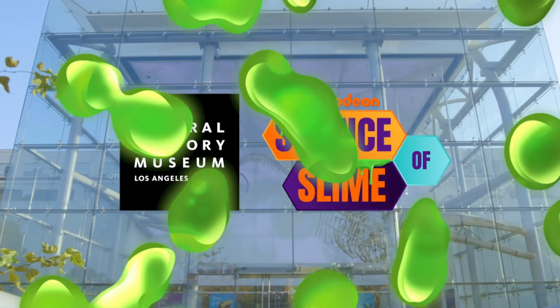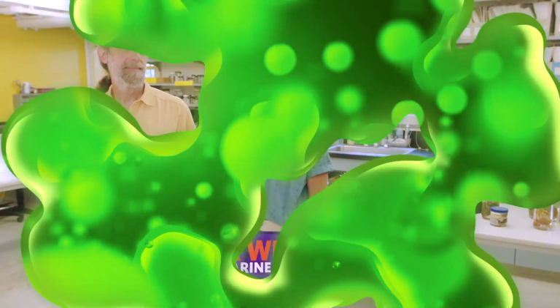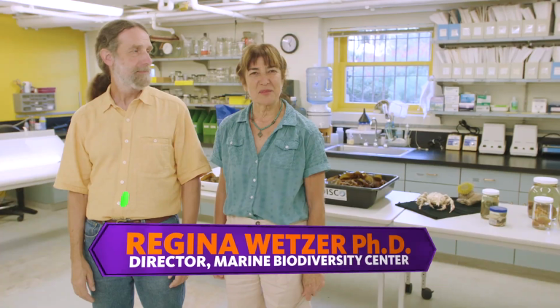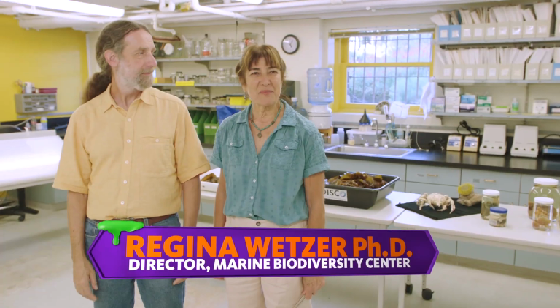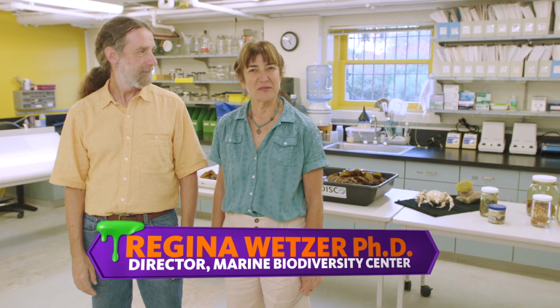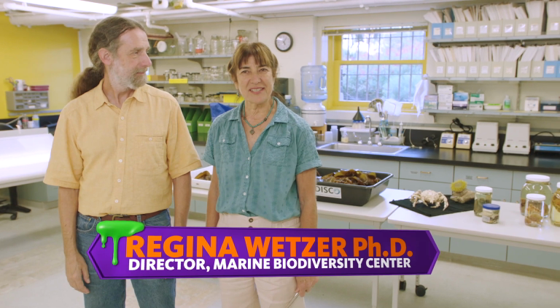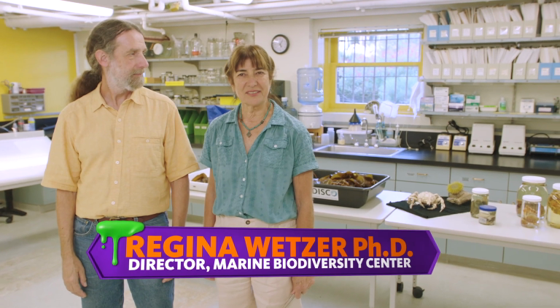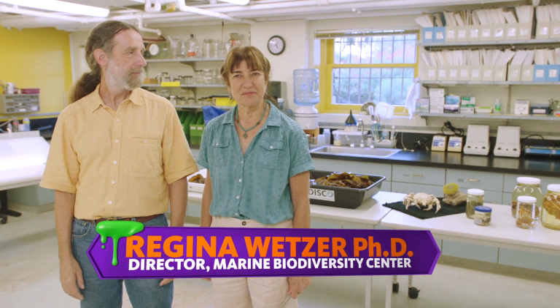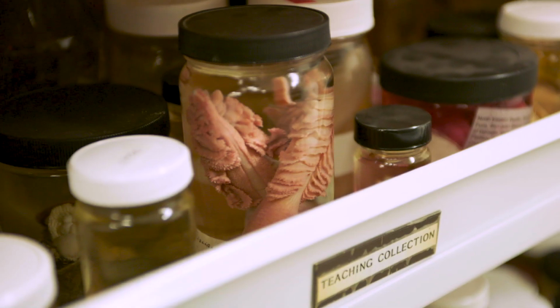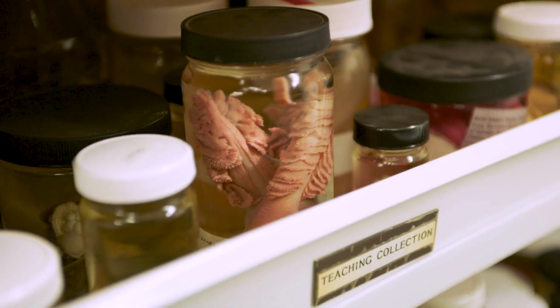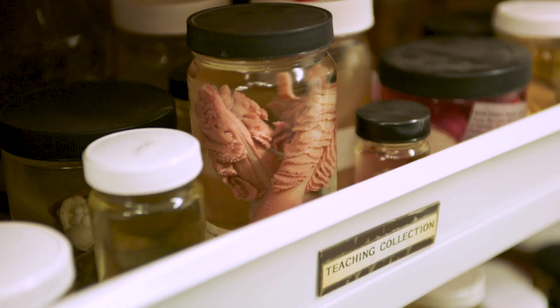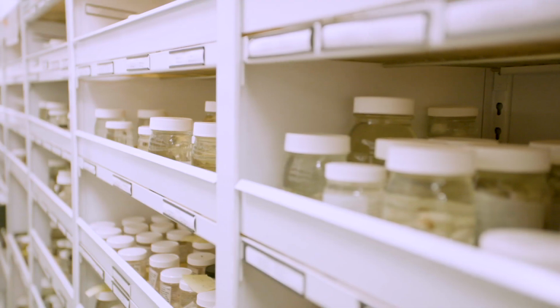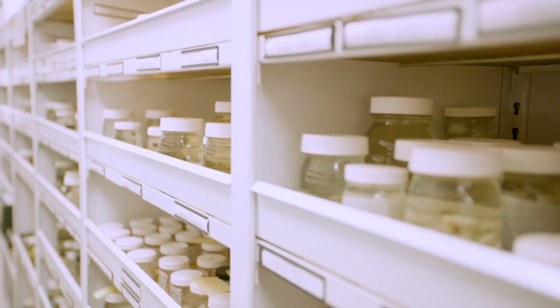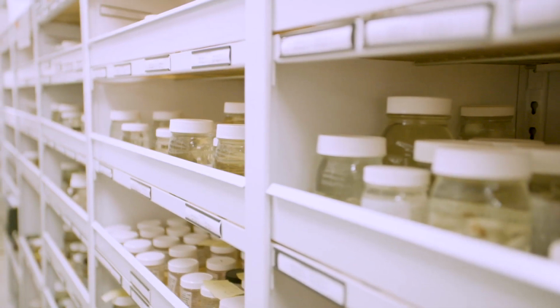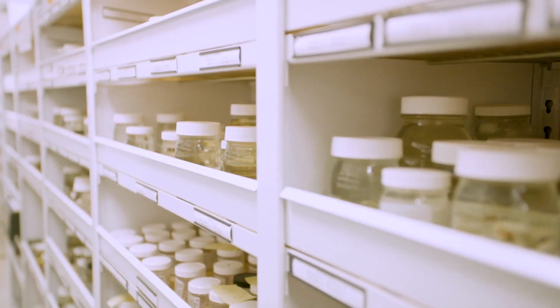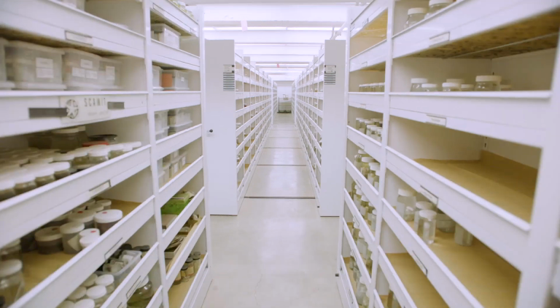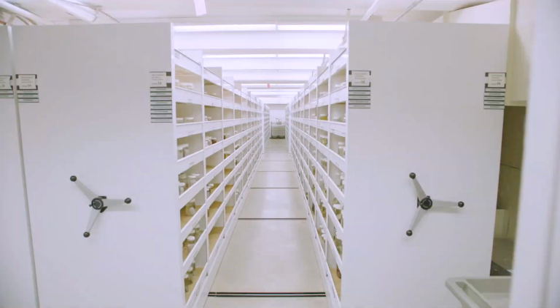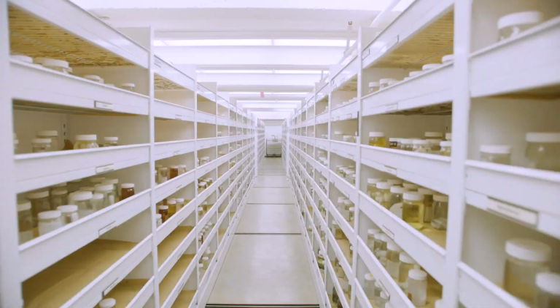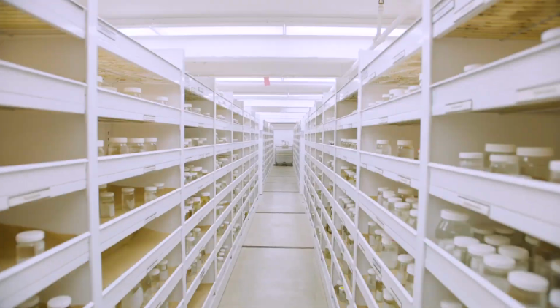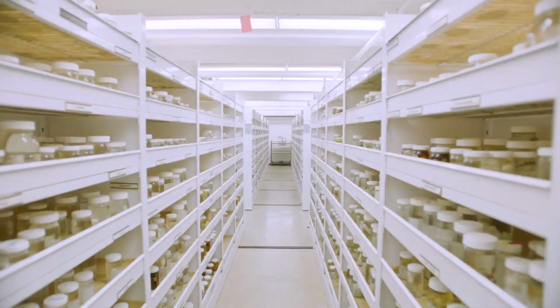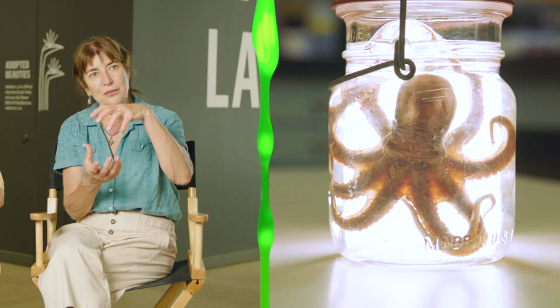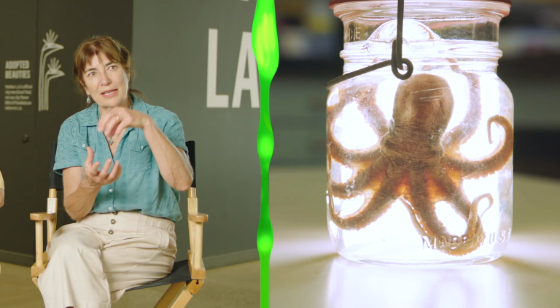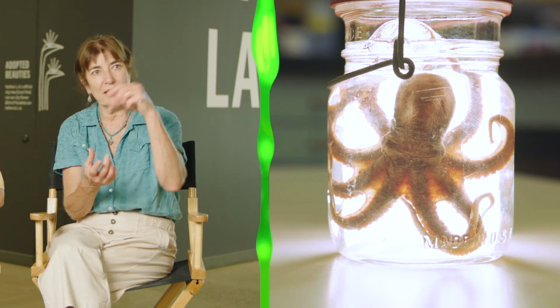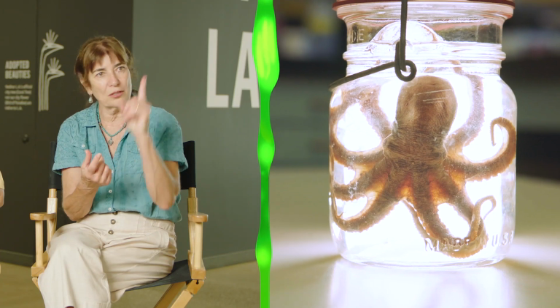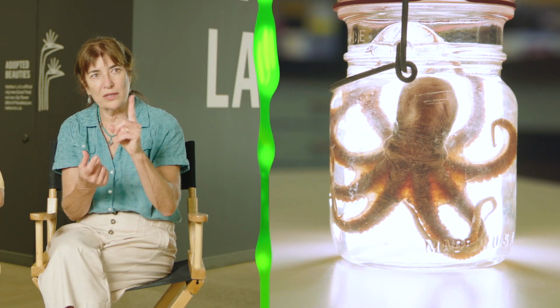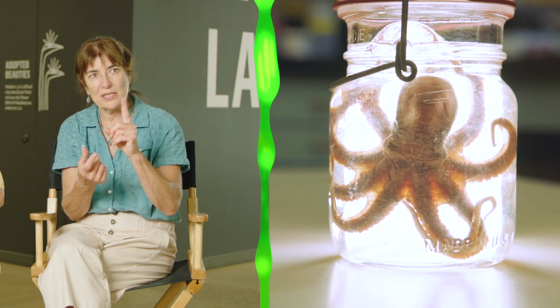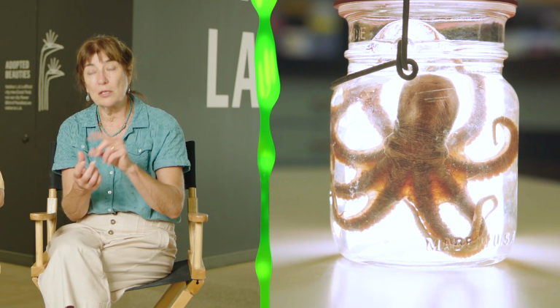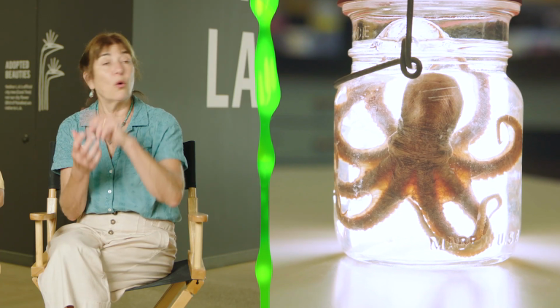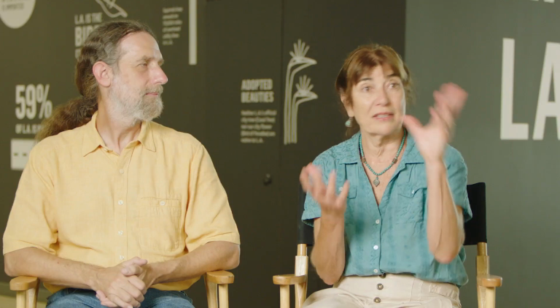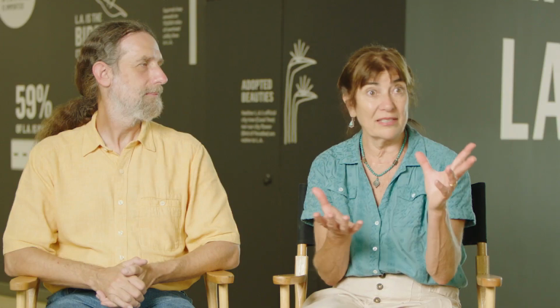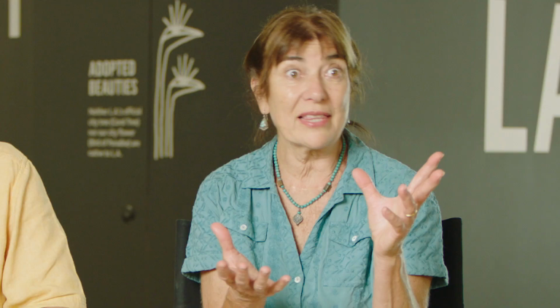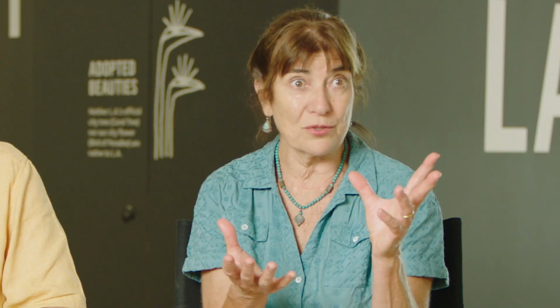Welcome to the Marine Biodiversity Center. We have roughly a quarter million lots of specimens that contain either one specimen or it can contain thousands.